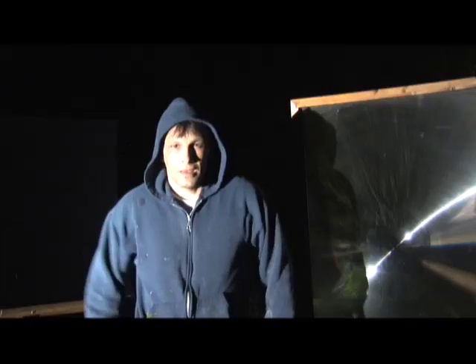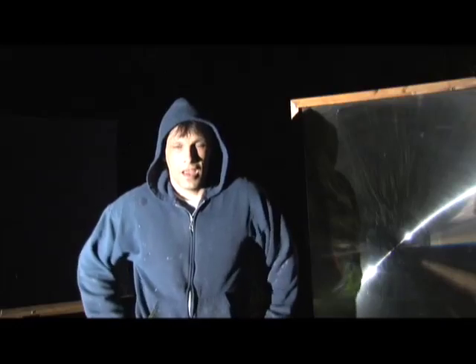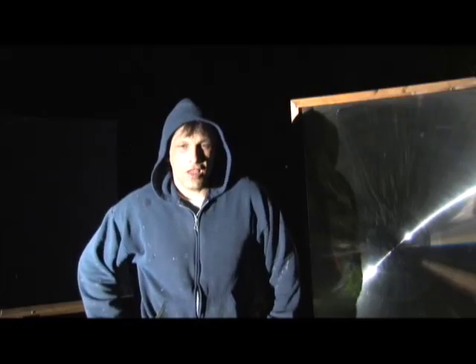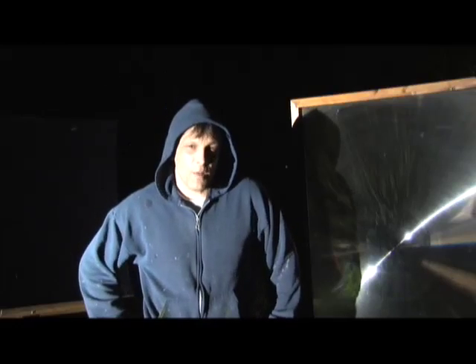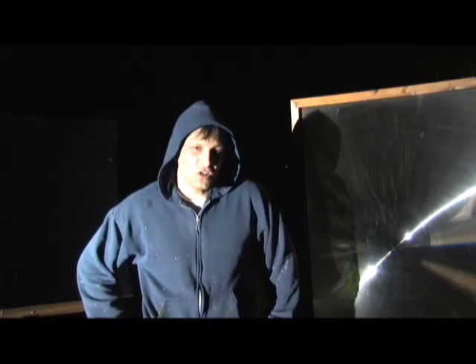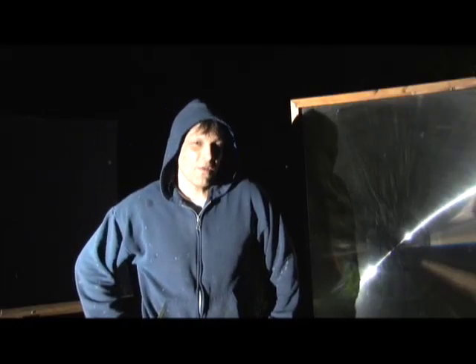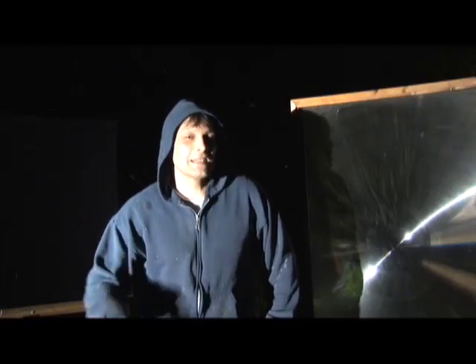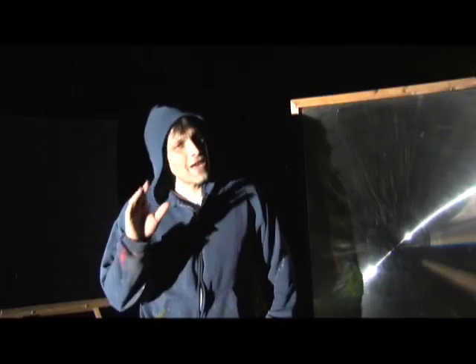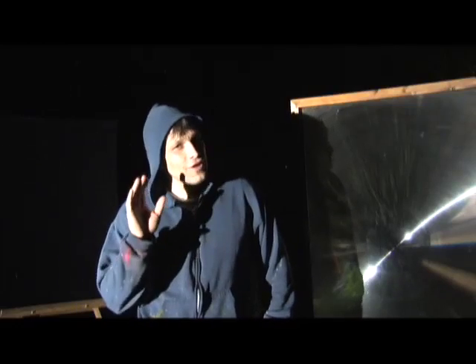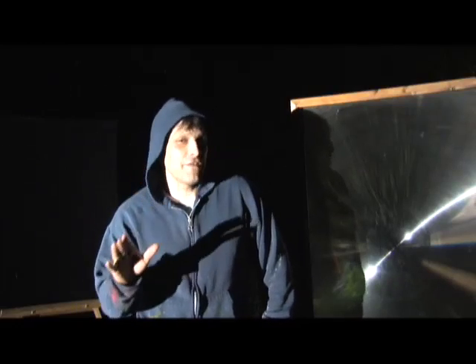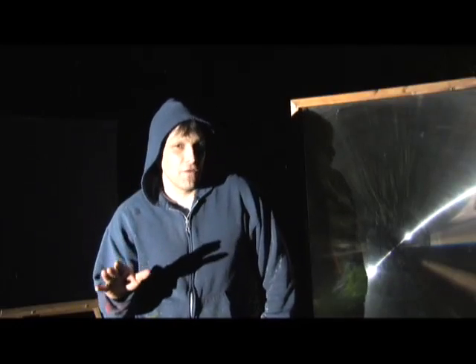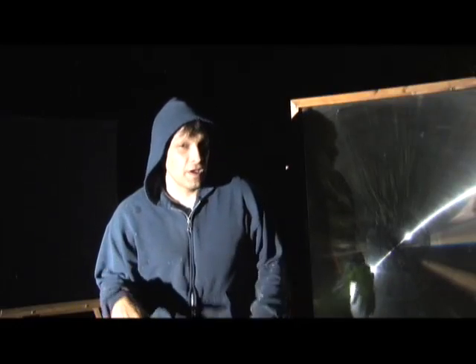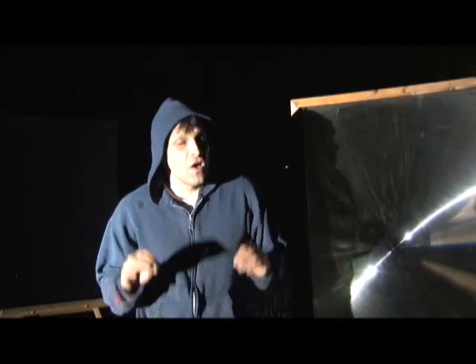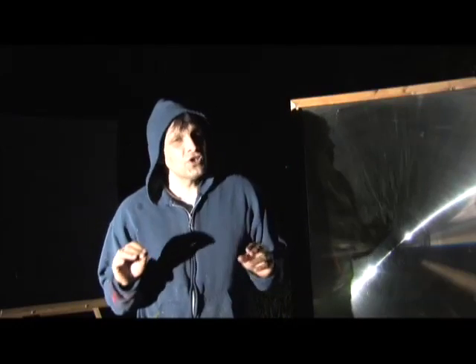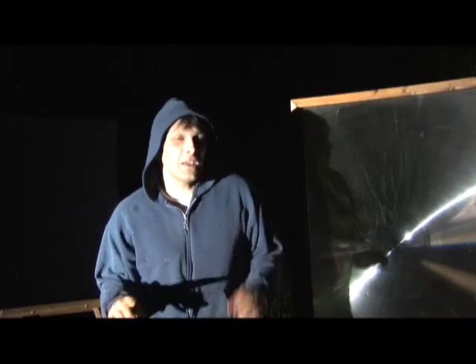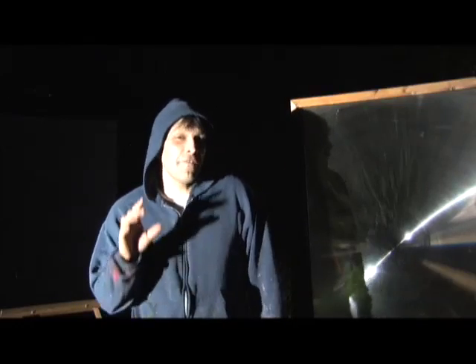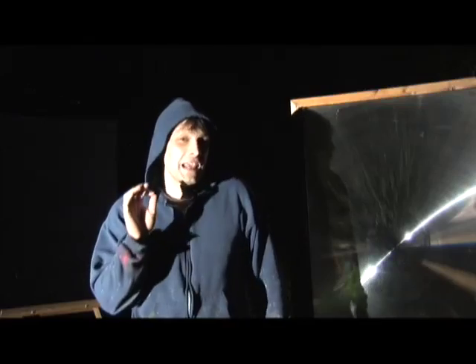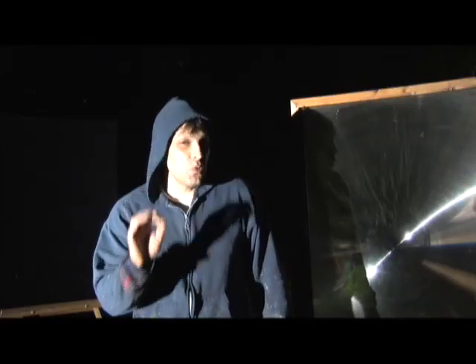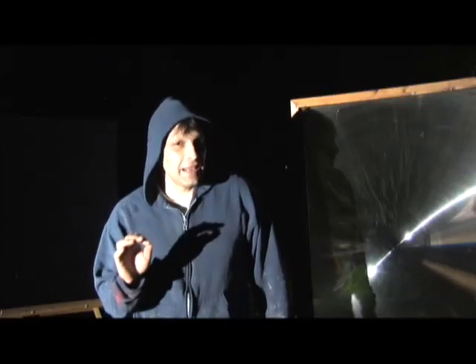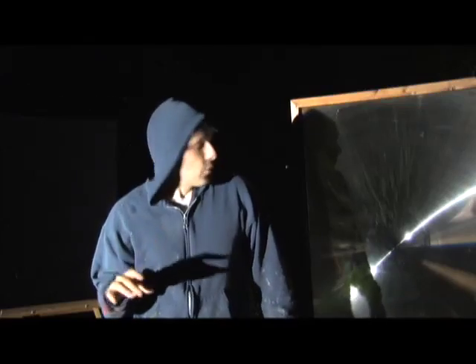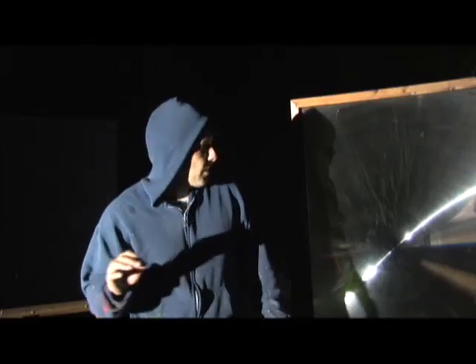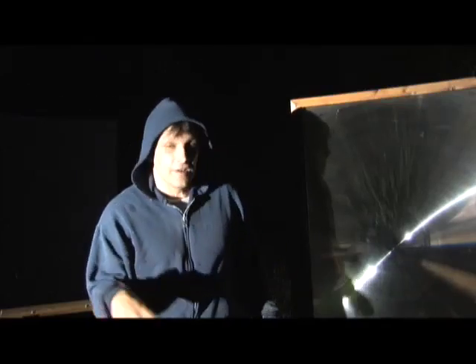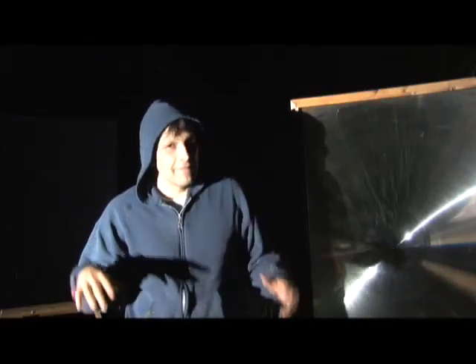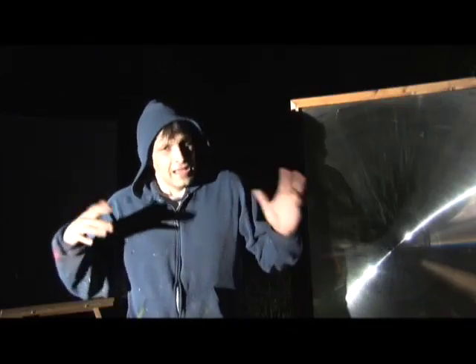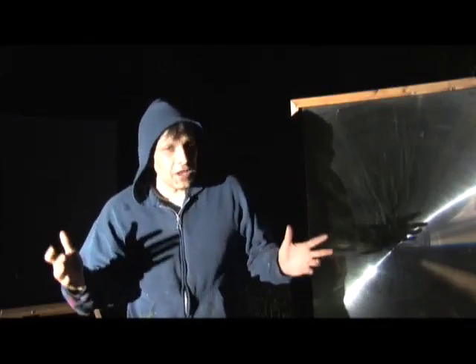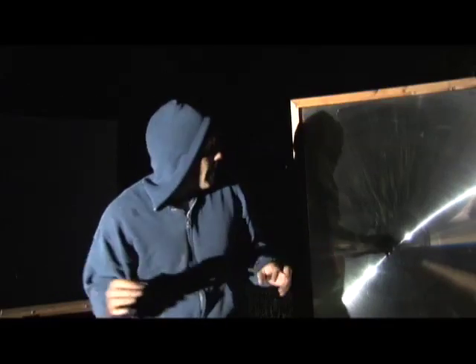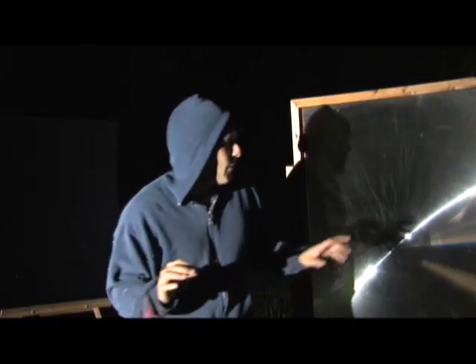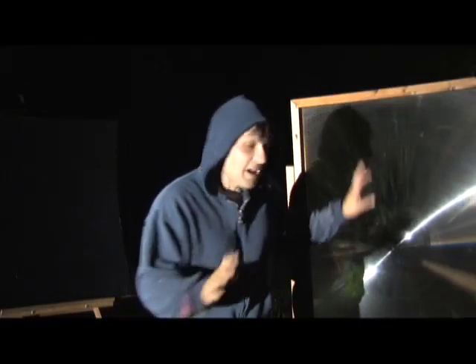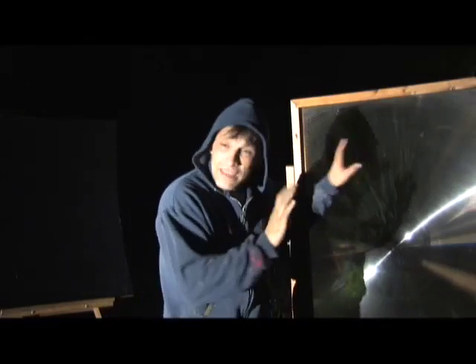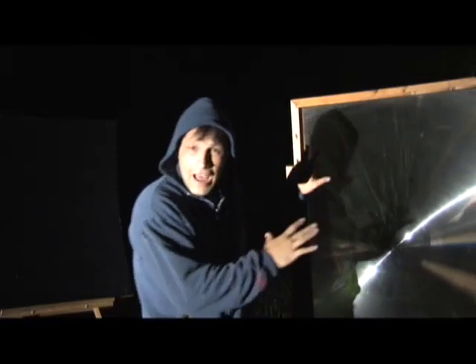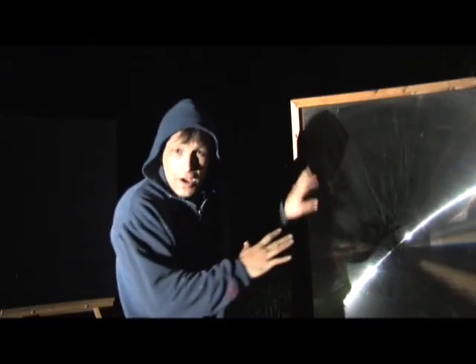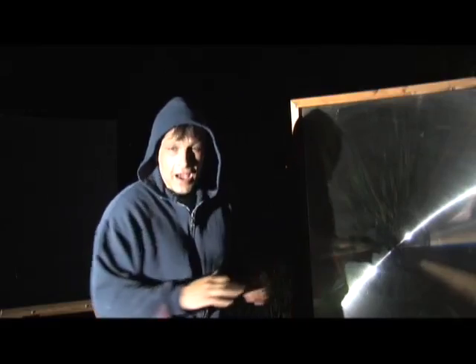Hello there, I'm your host Dan Rojas and I have another night video for you. Fortunately we're not fighting the humidity like we were the other night — it's pretty humid out but everything's not fogging up.